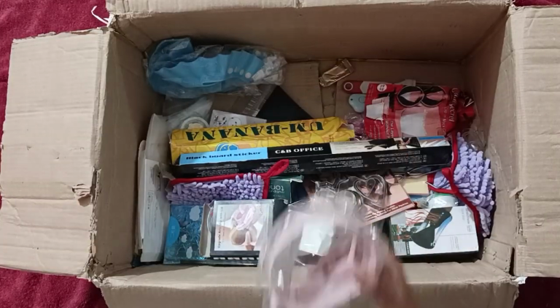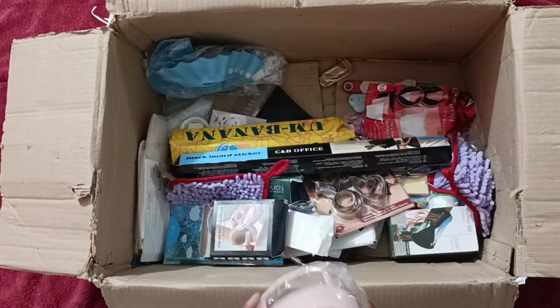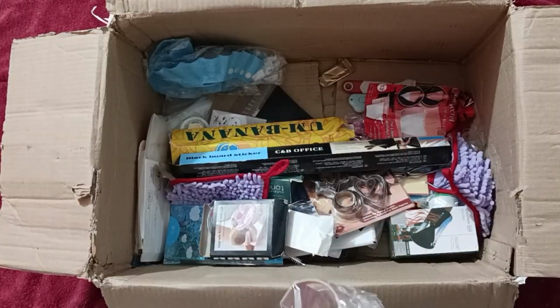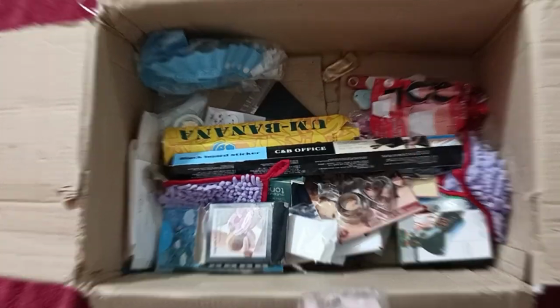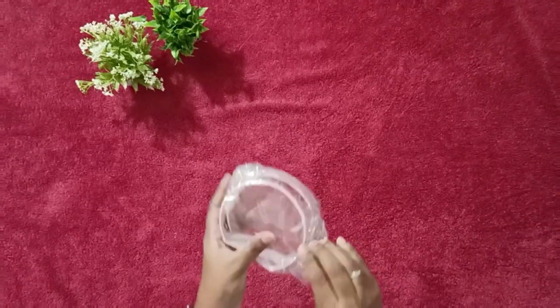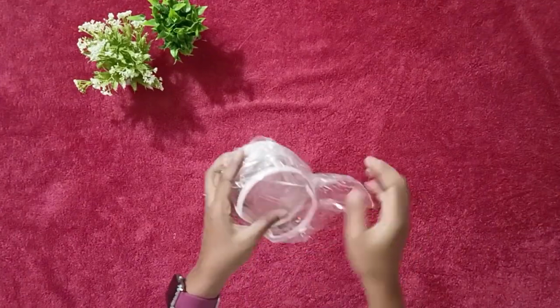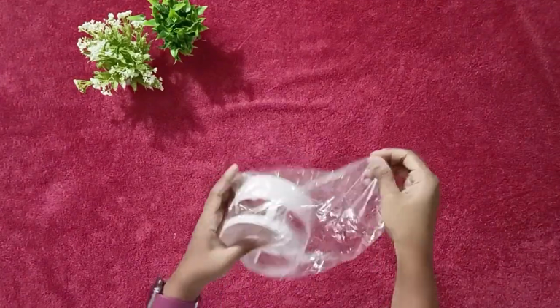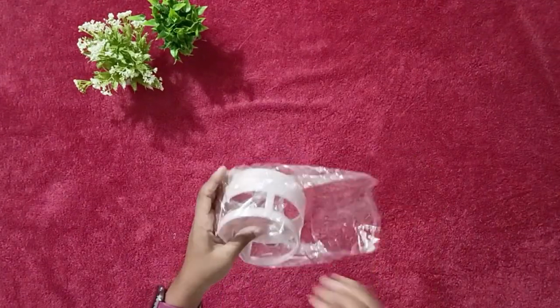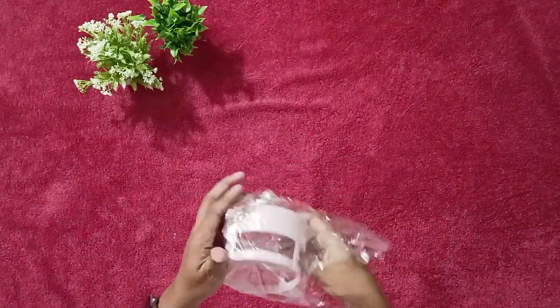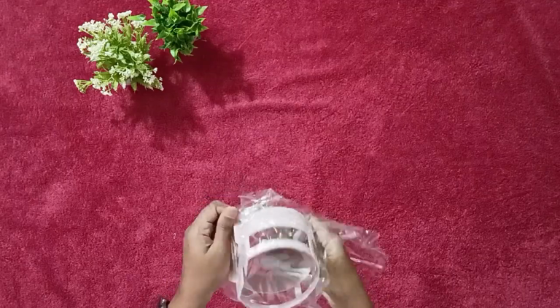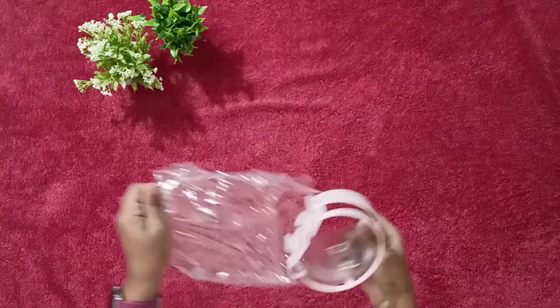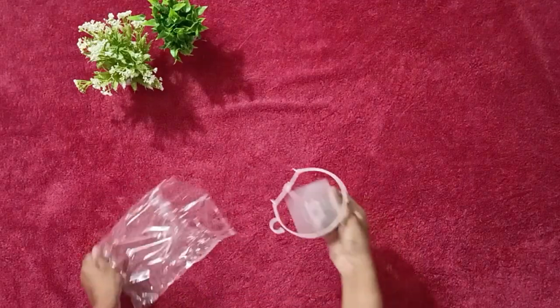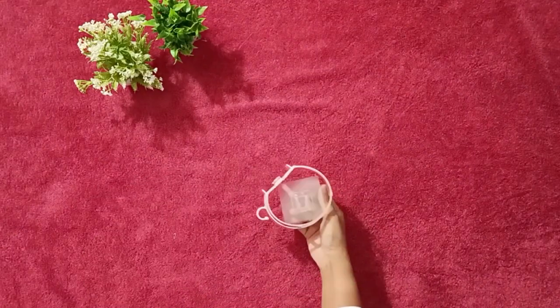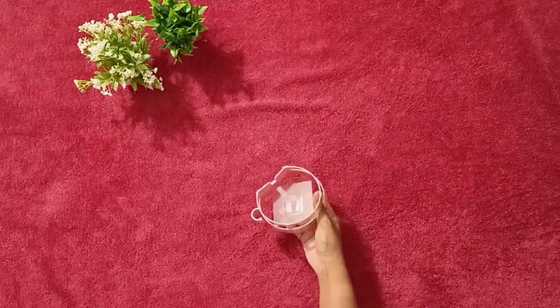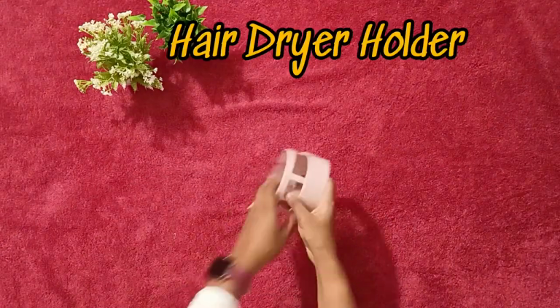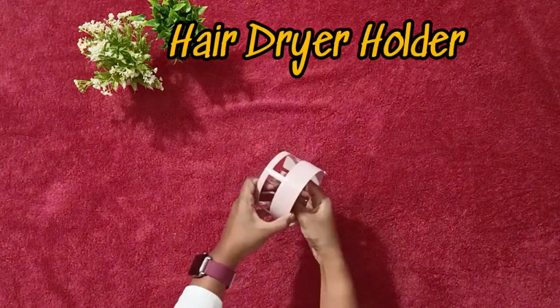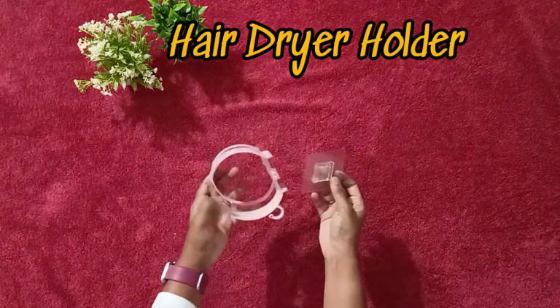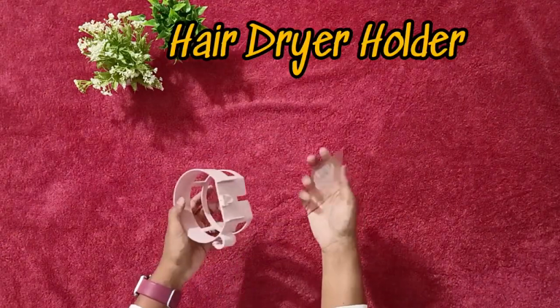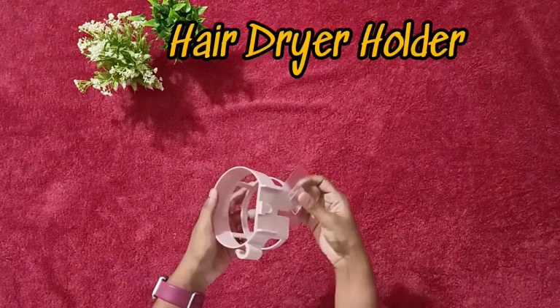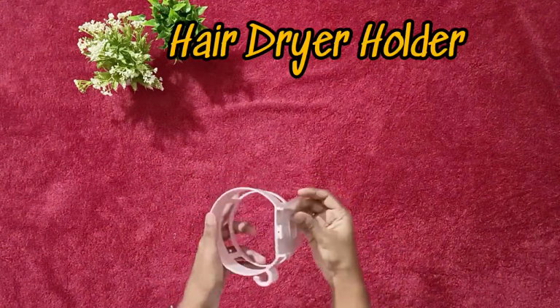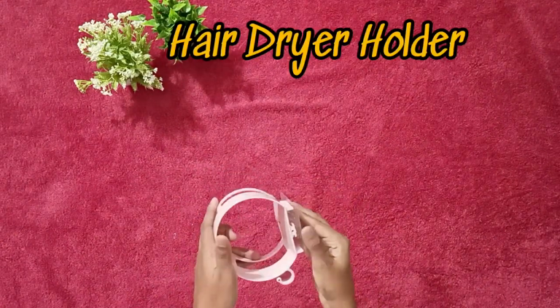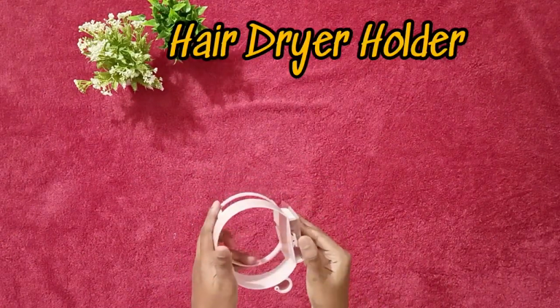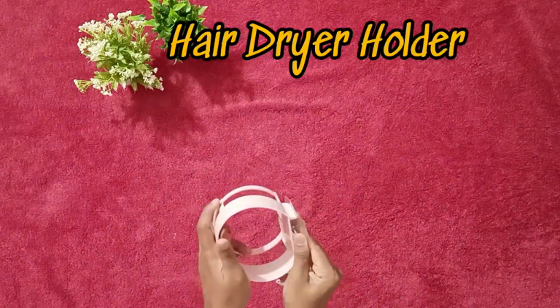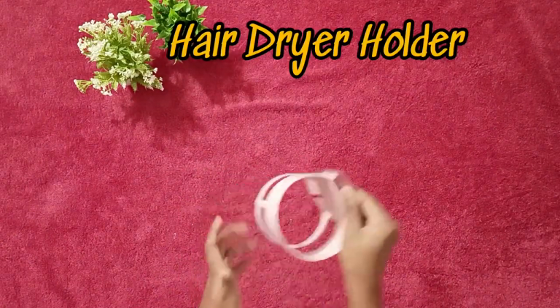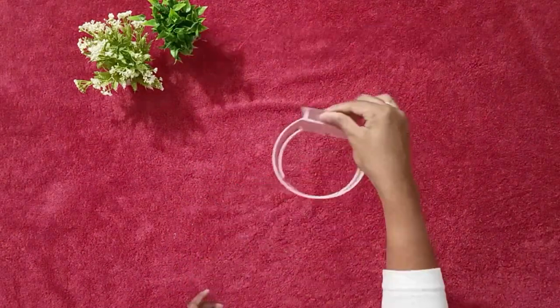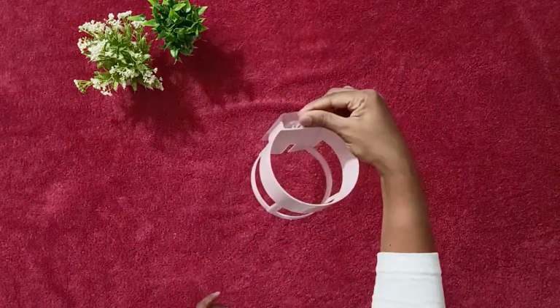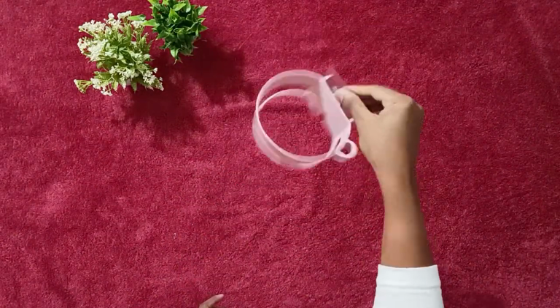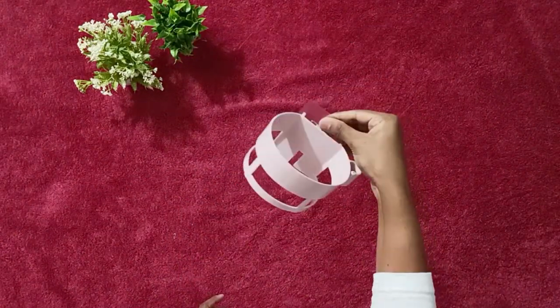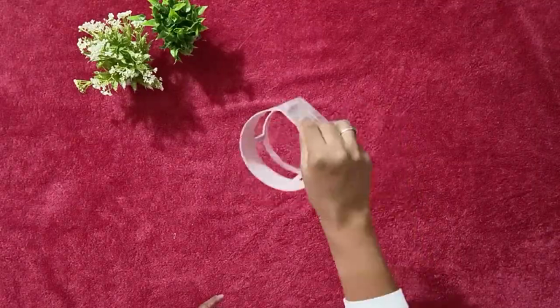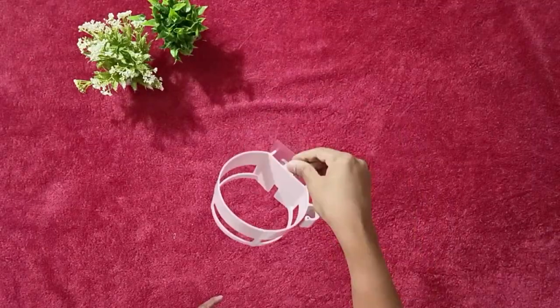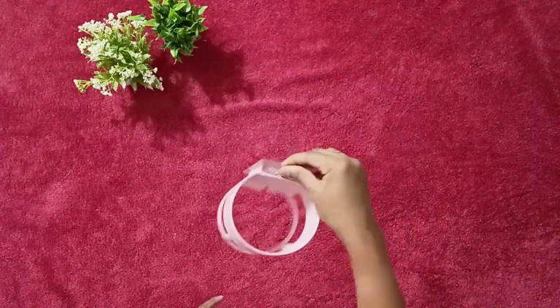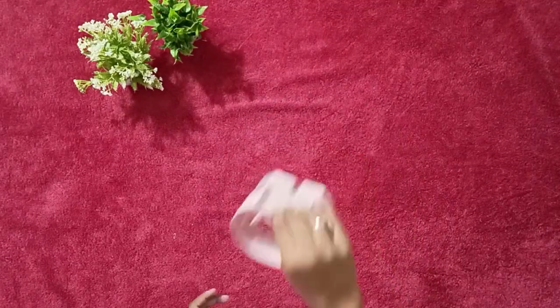I am bored now. Let's move on to the next item. I guess this is a hair dryer holder with self-adhesive tape.